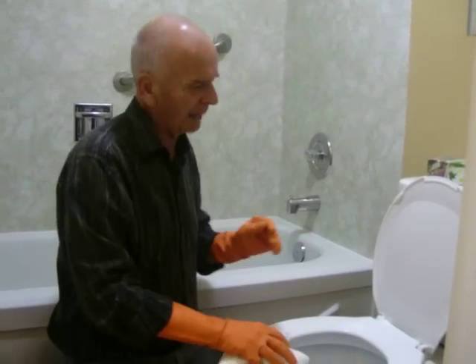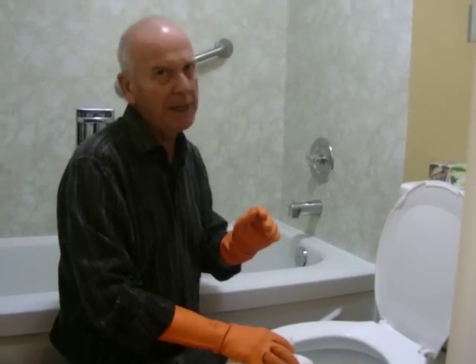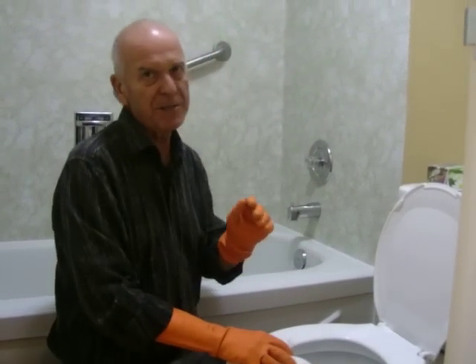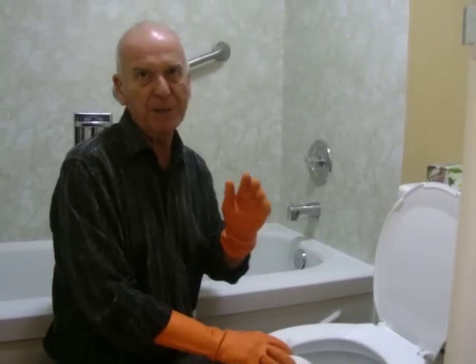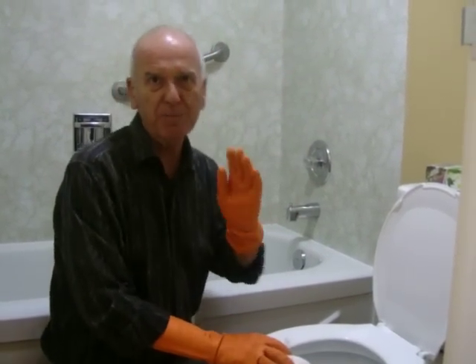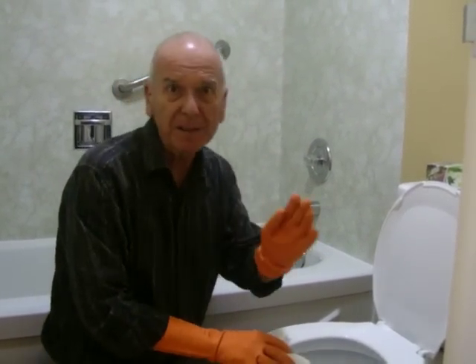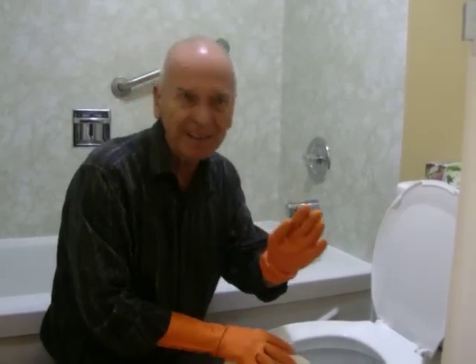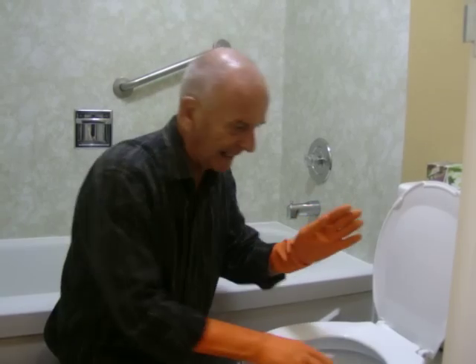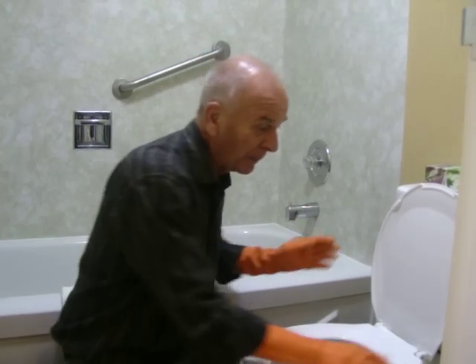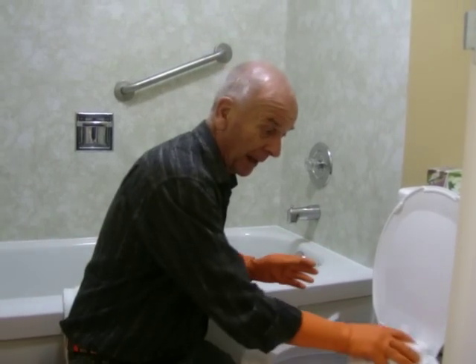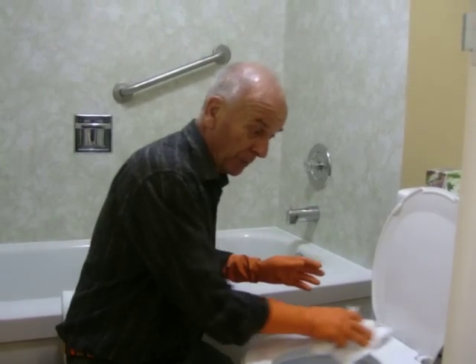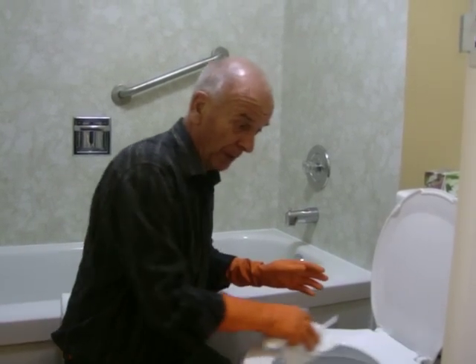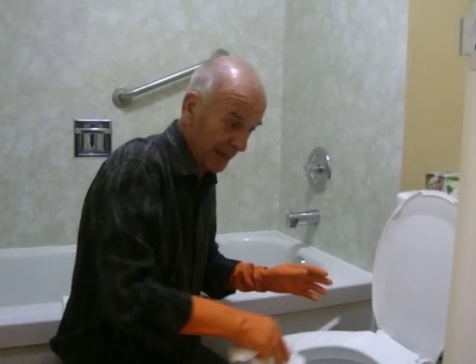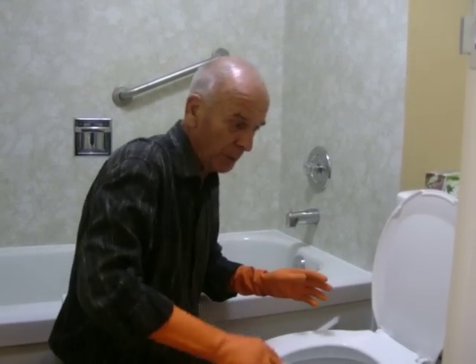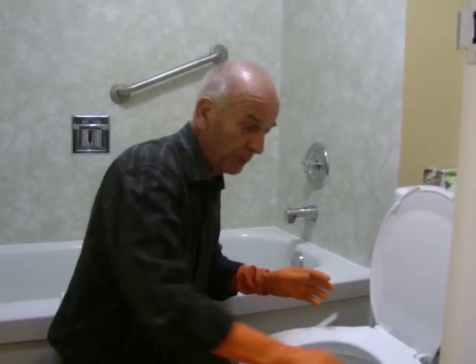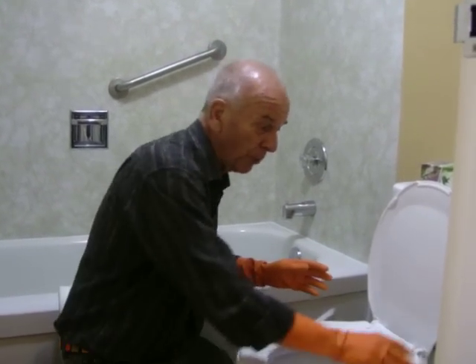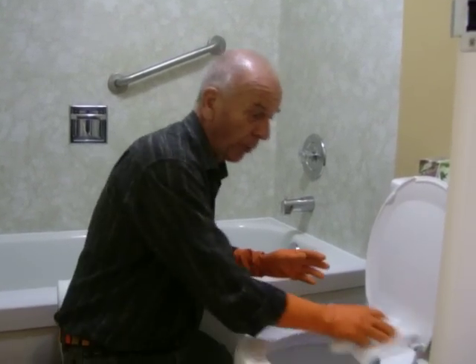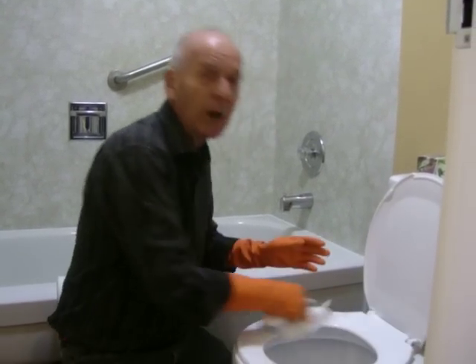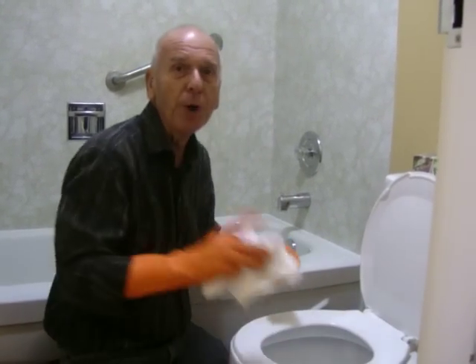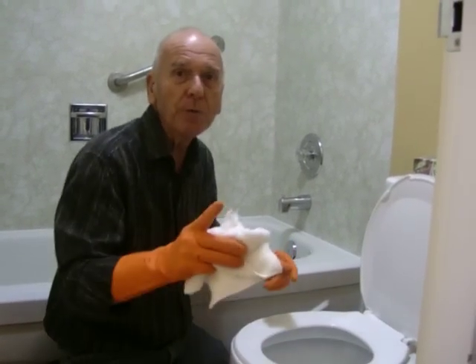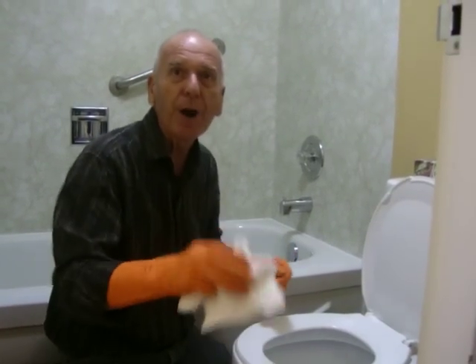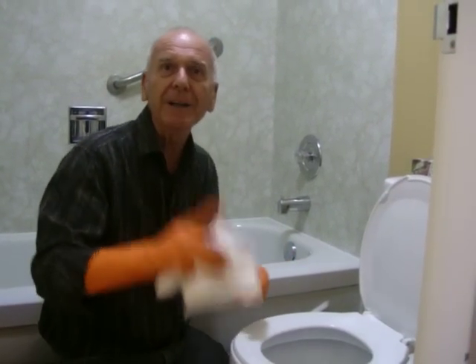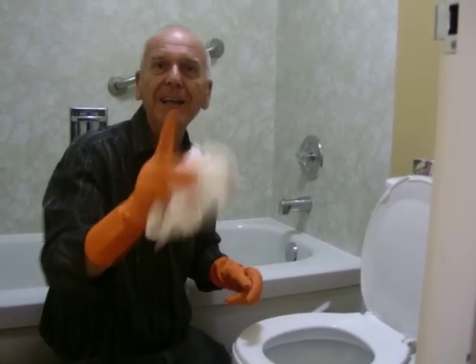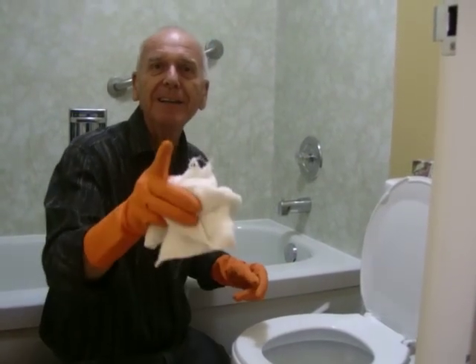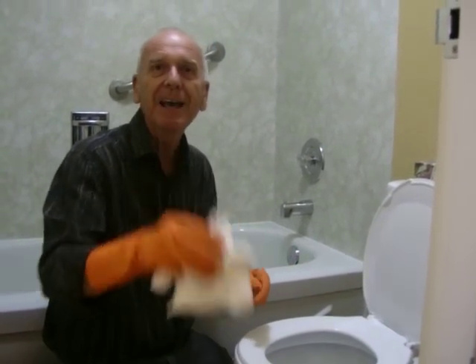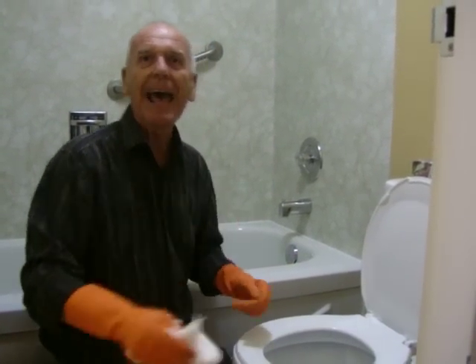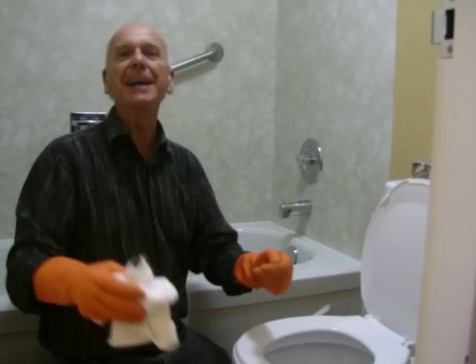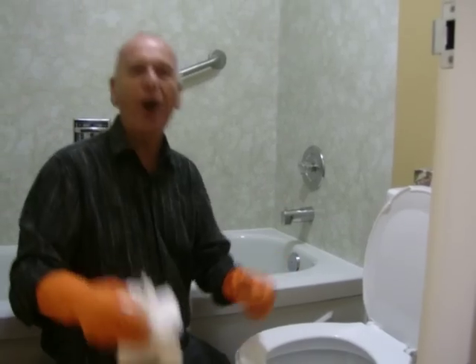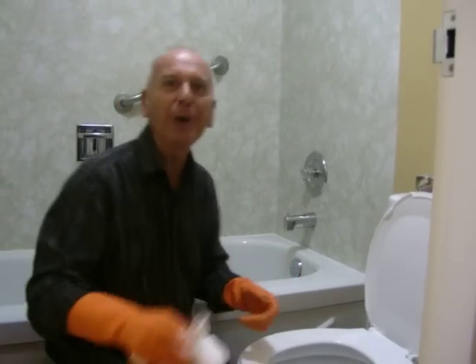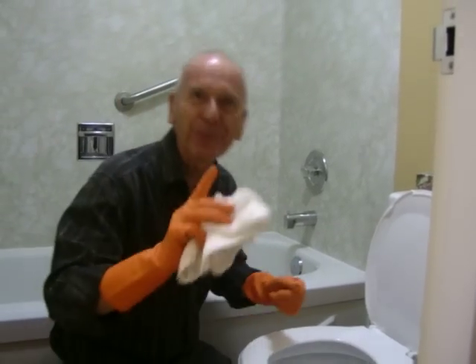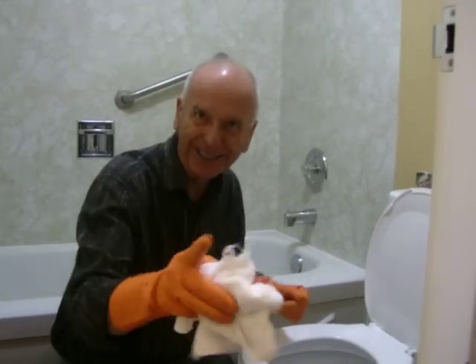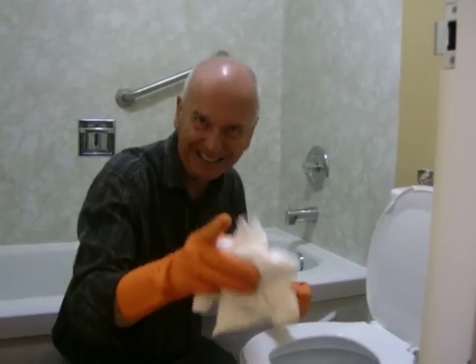Everything has to be spotlessly clean. And after all, that's what we're known for. We're known for our cleanliness and our friendliness.